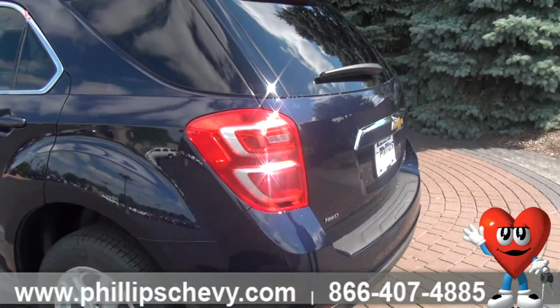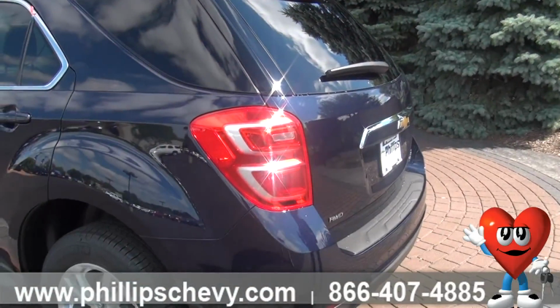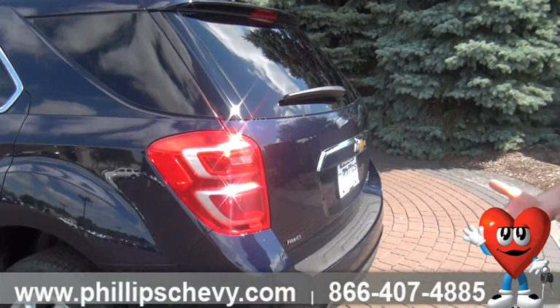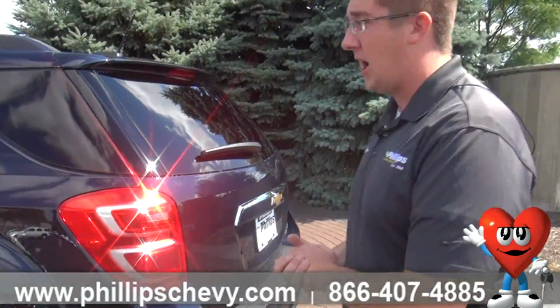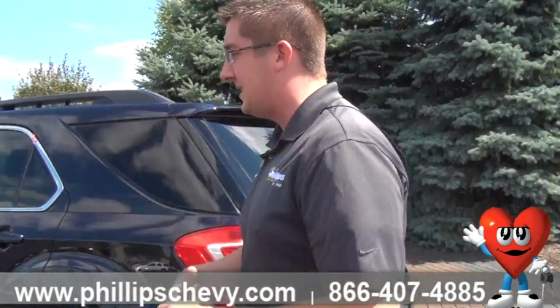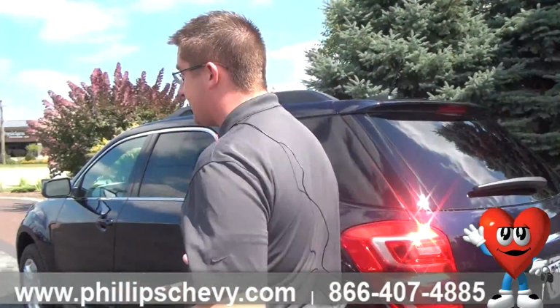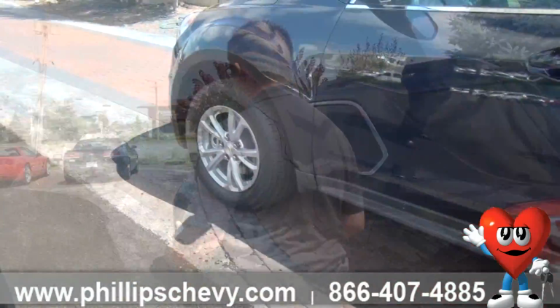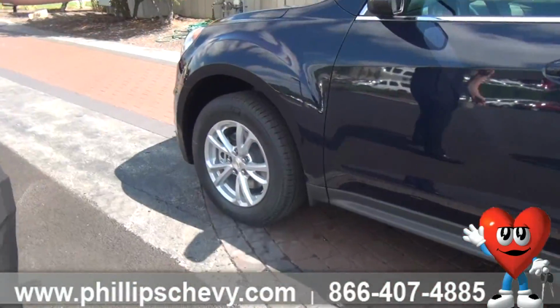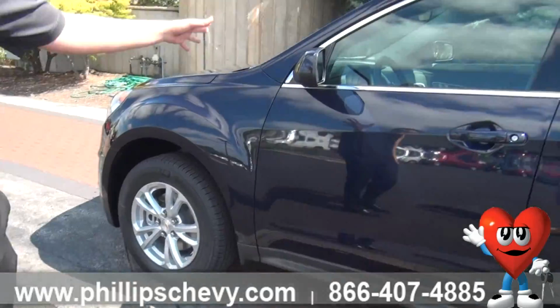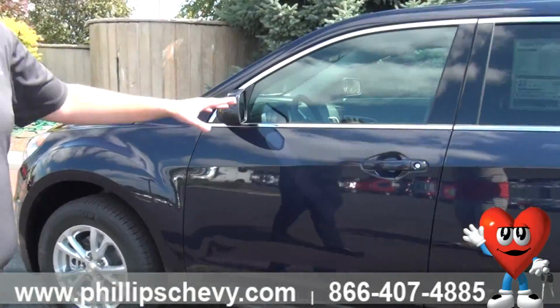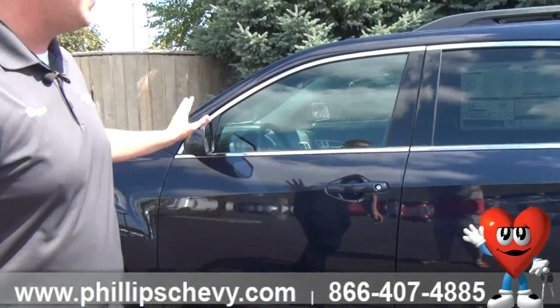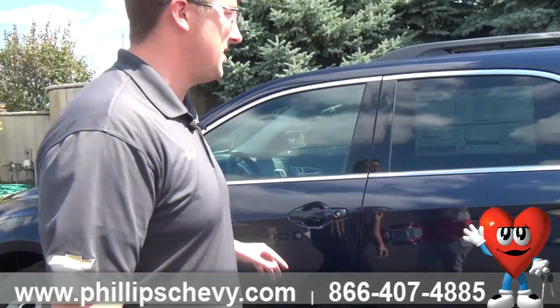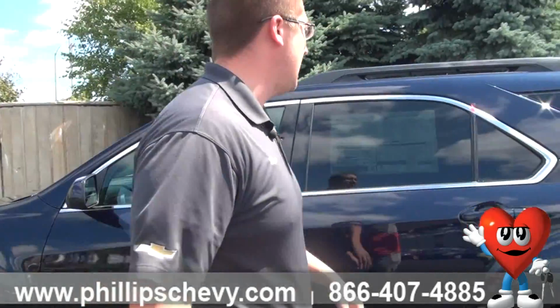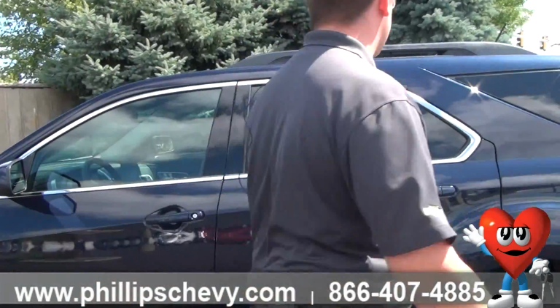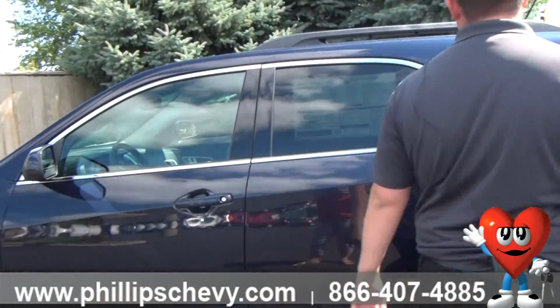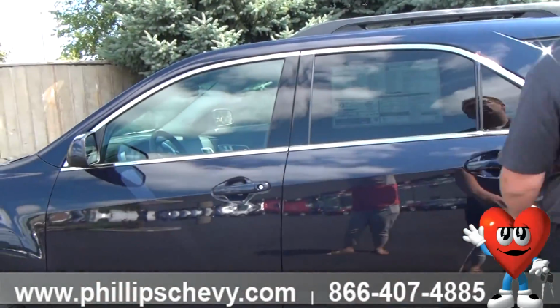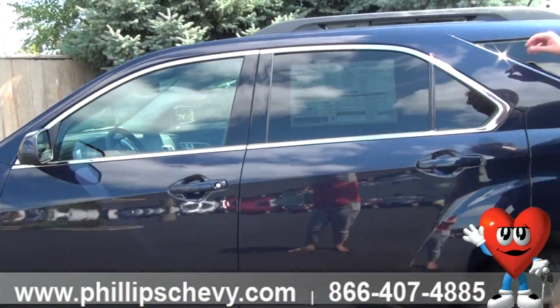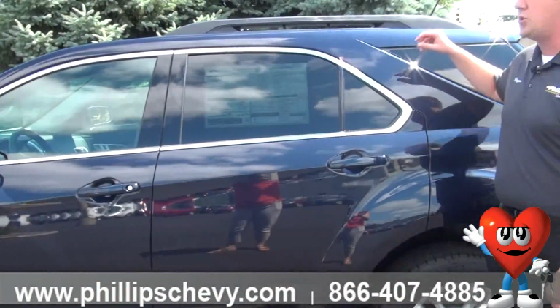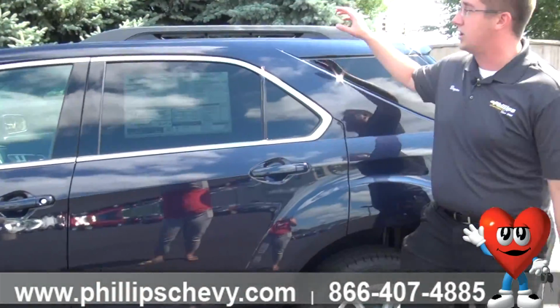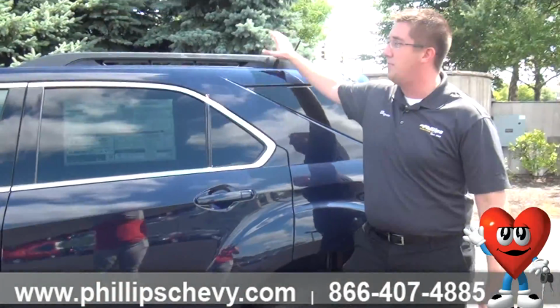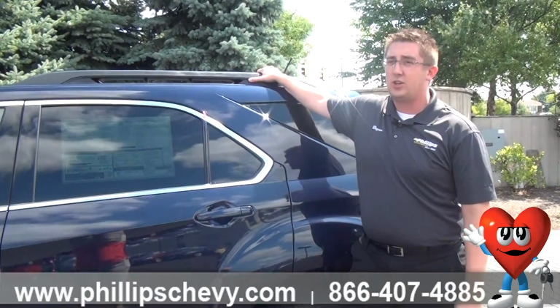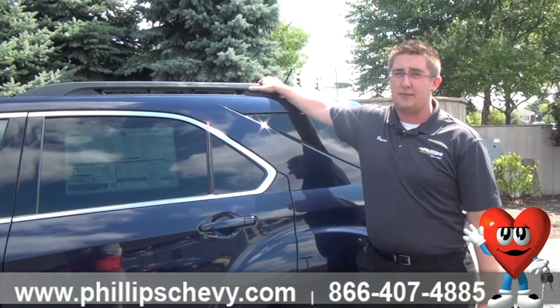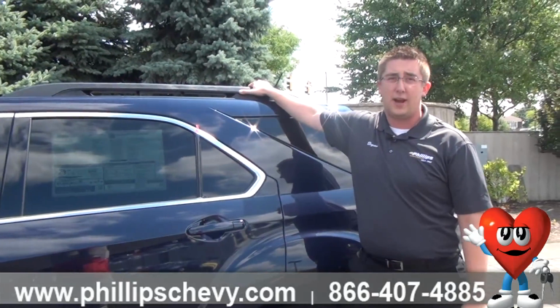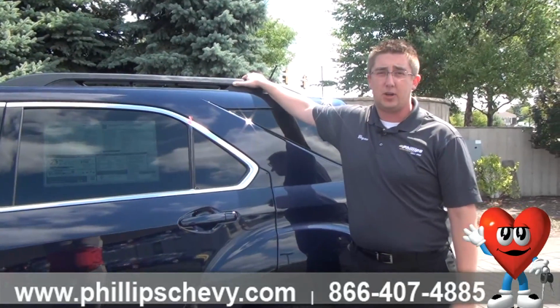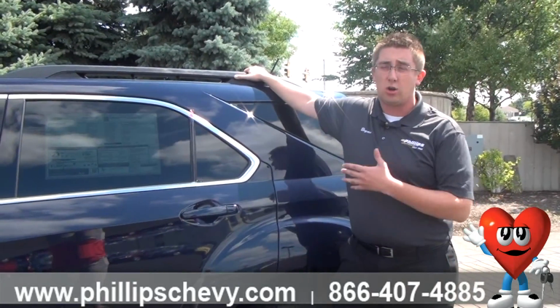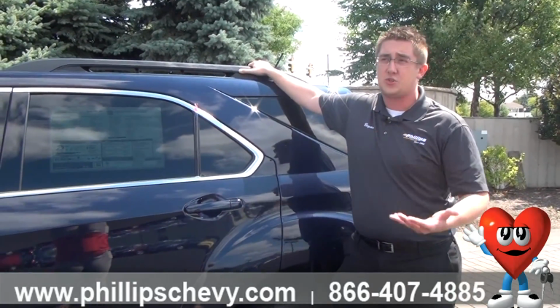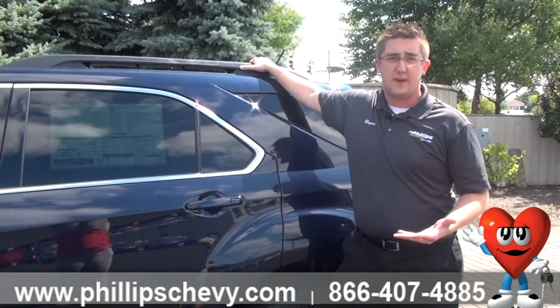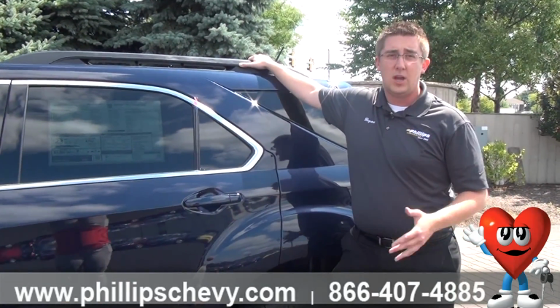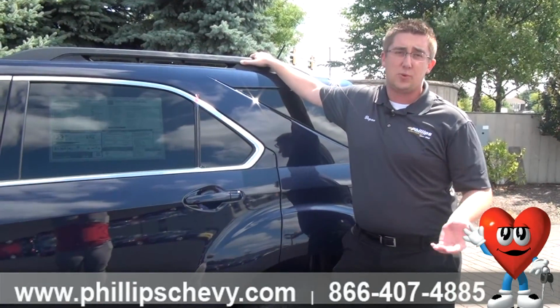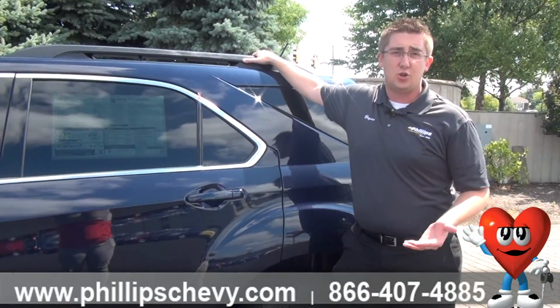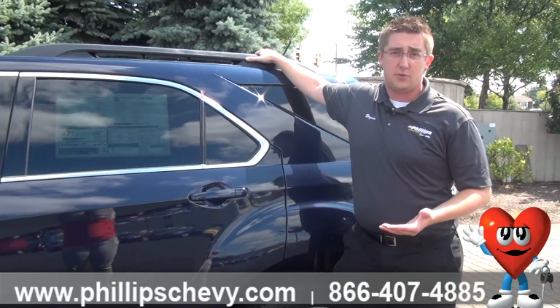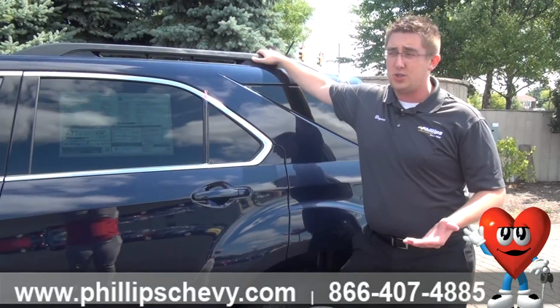Other than that, the vehicle is going to be ideally the same — body color handles, mirrors, all the accents on it. Going with the LT trim level, you are going to have your roof rack up here. There are cross rails available, so check with your dealership for those options.